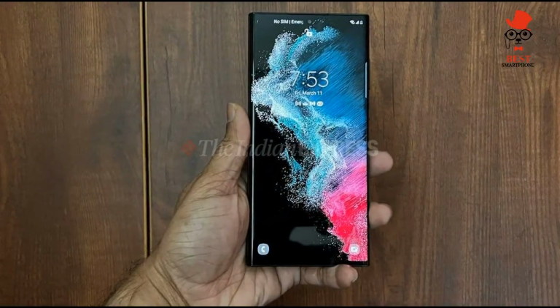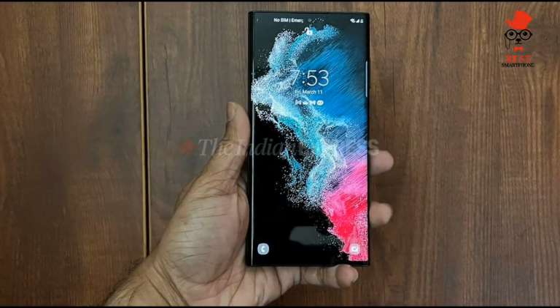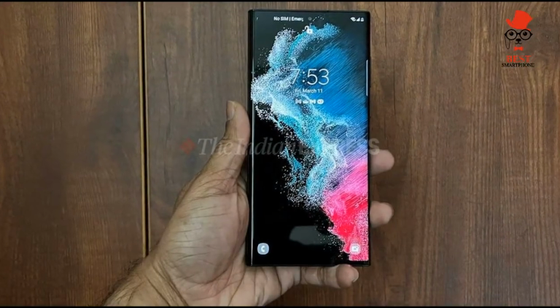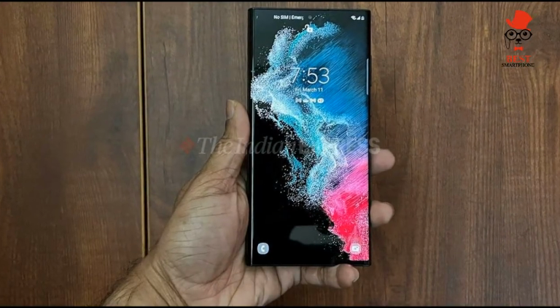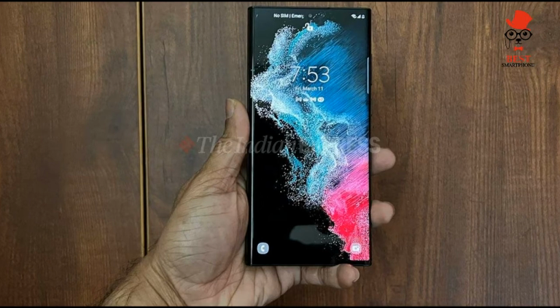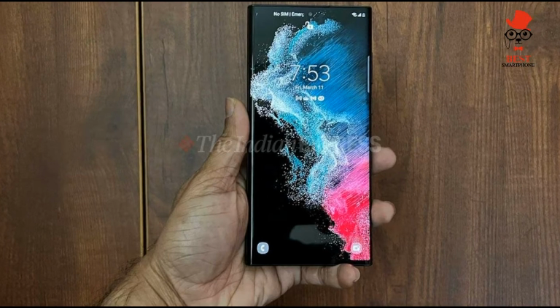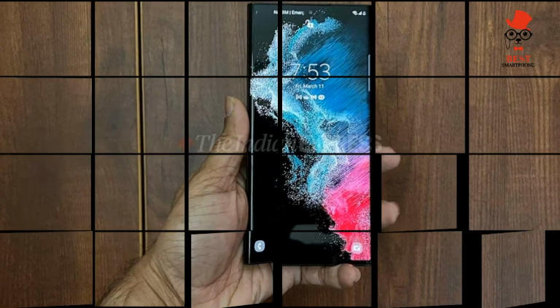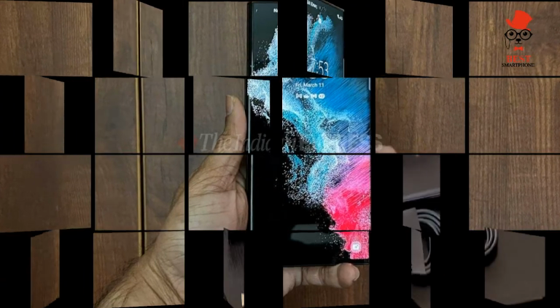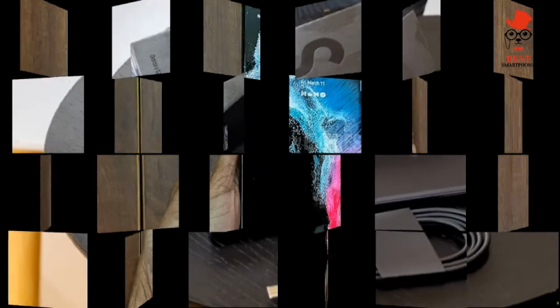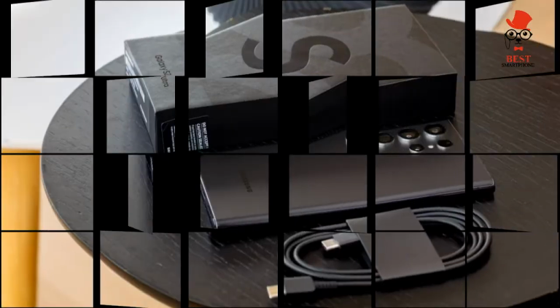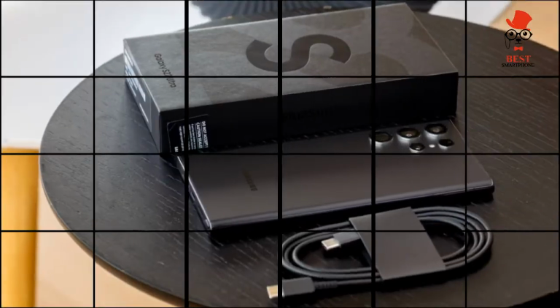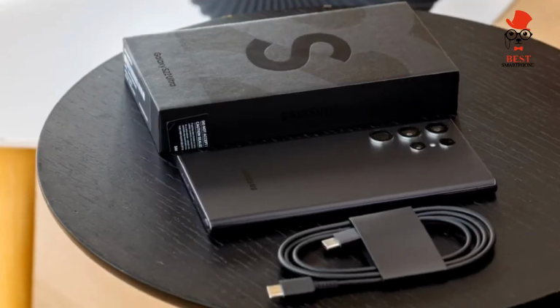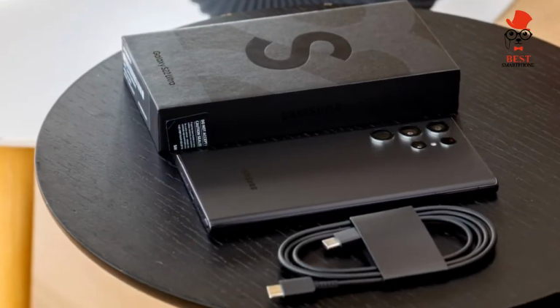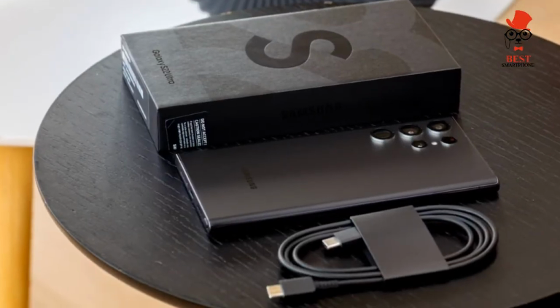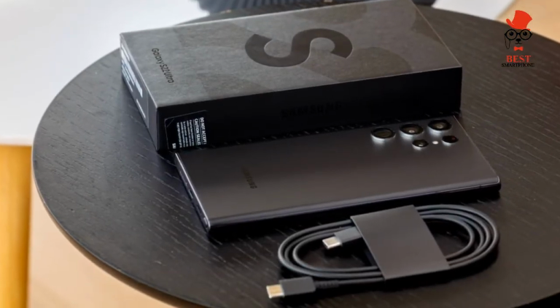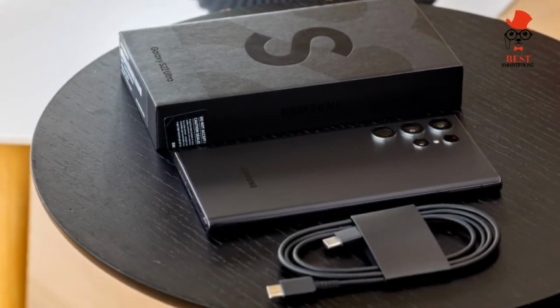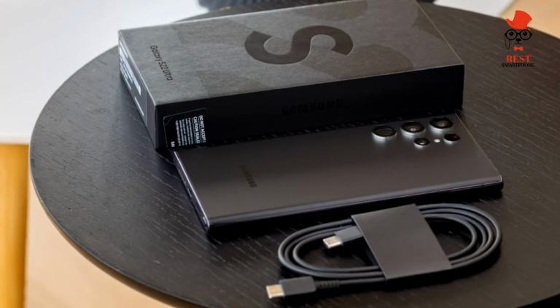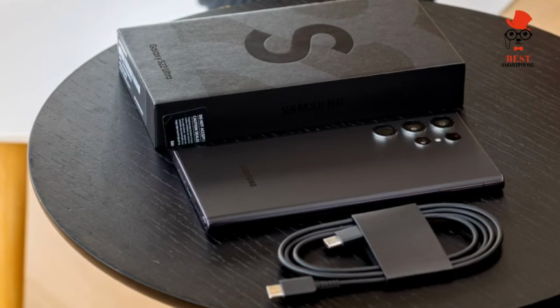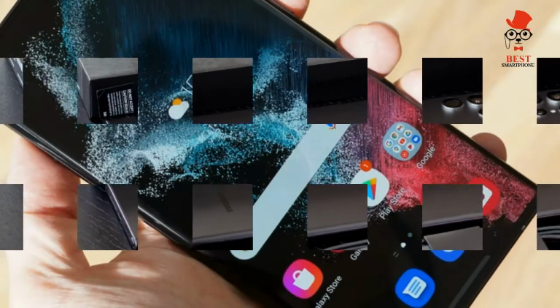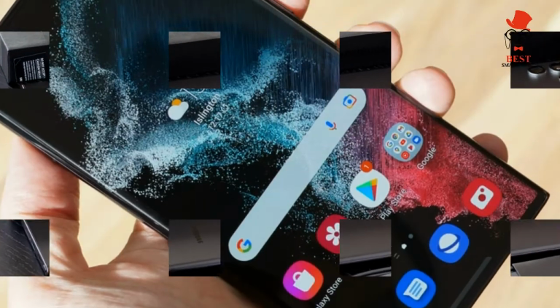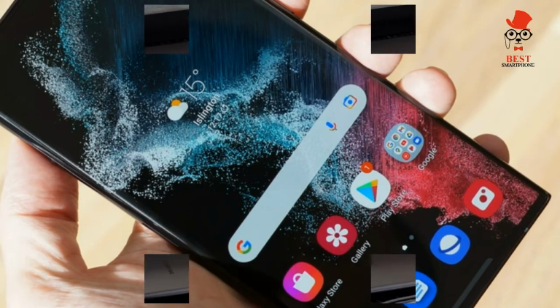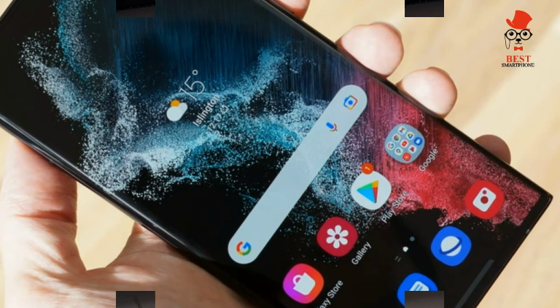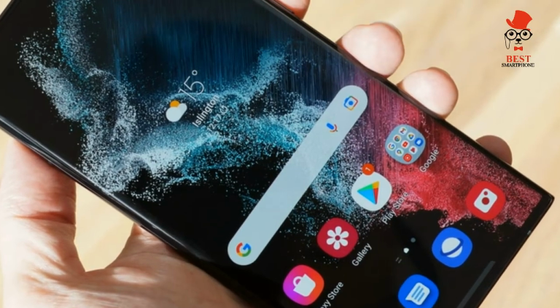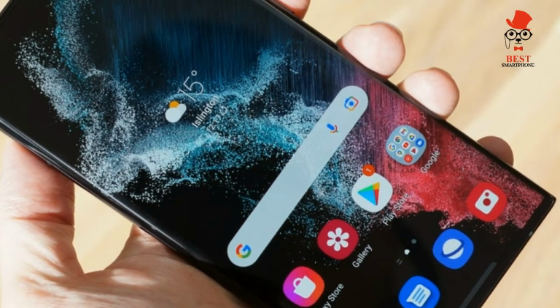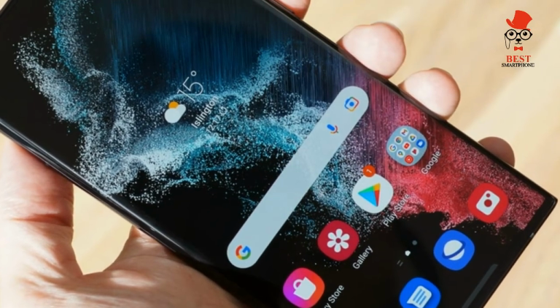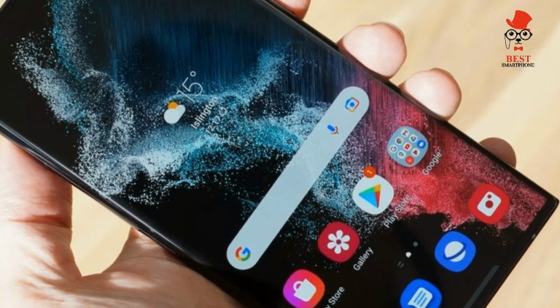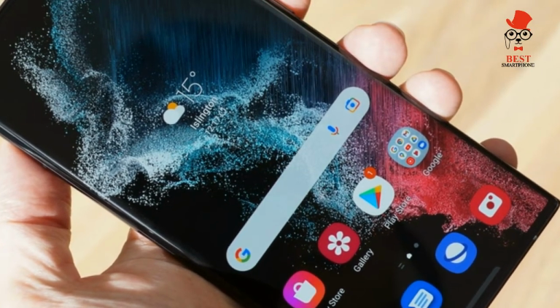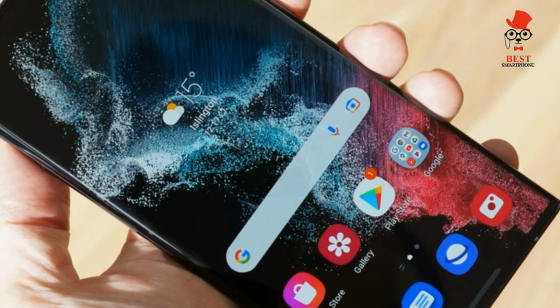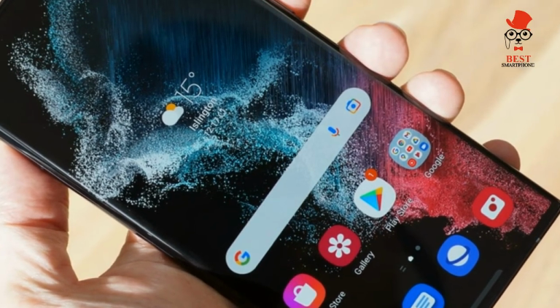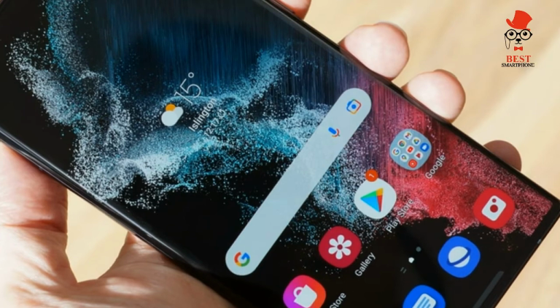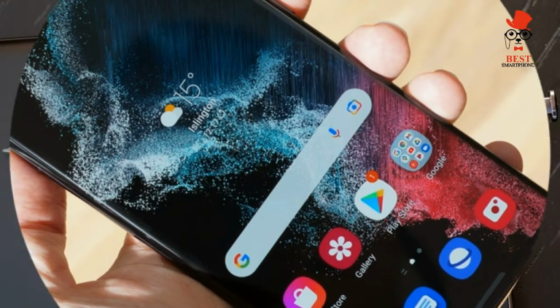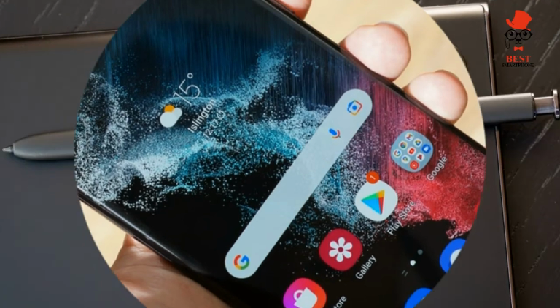The Samsung Galaxy S22 Ultra looks determined to top the best camera phone list and unseat Apple and Google. Our testing shows that the S22 Ultra is a very good camera phone, though it's quite the contender.